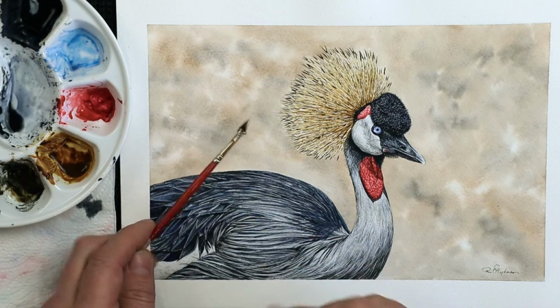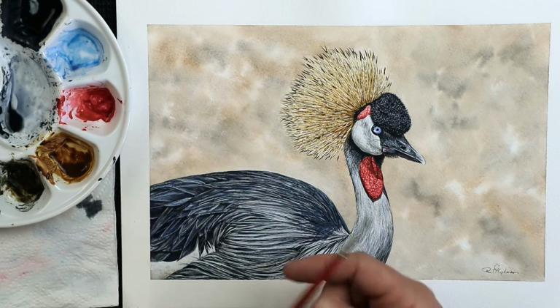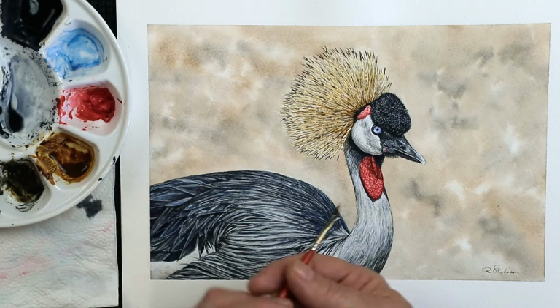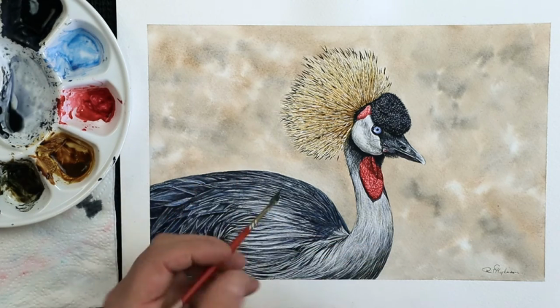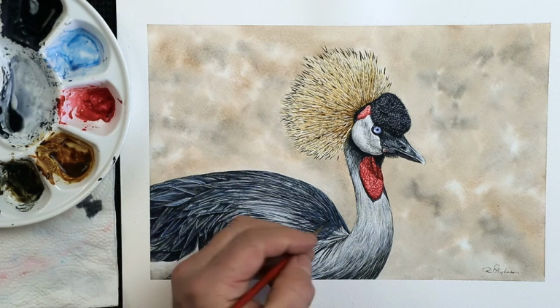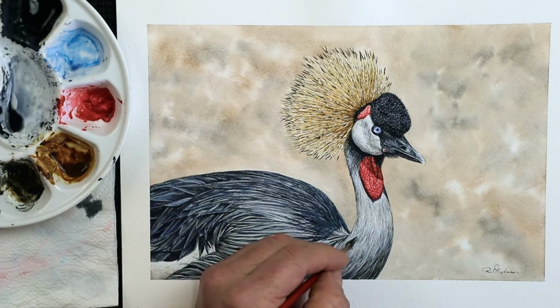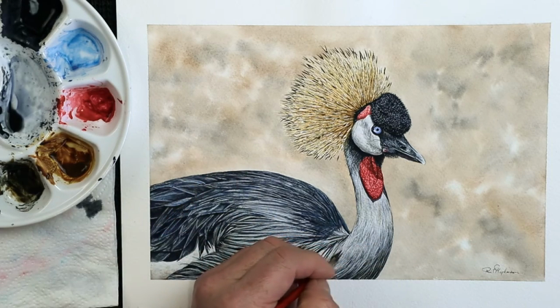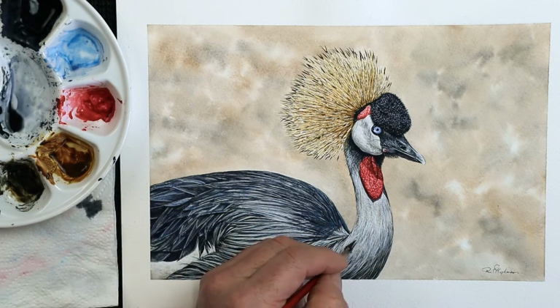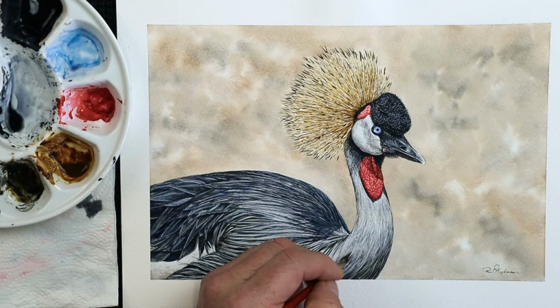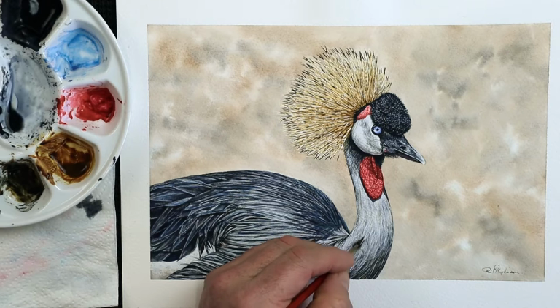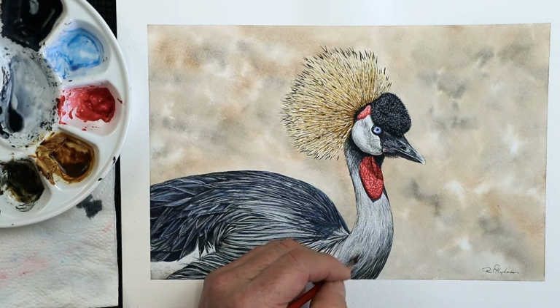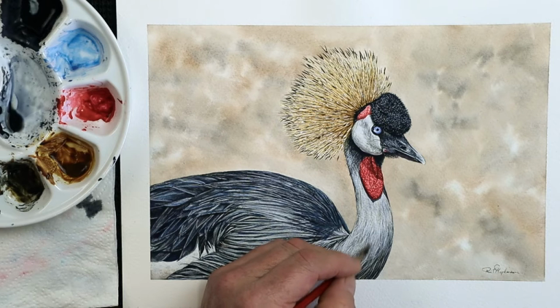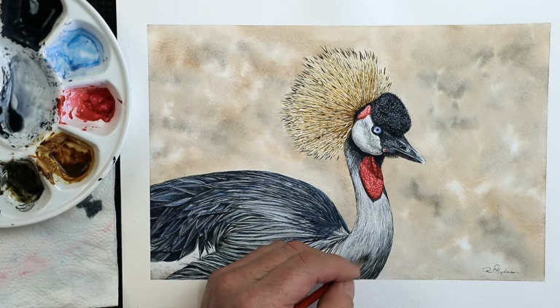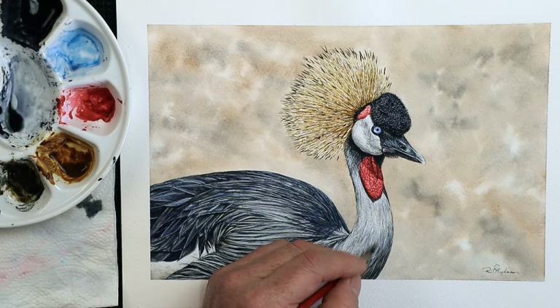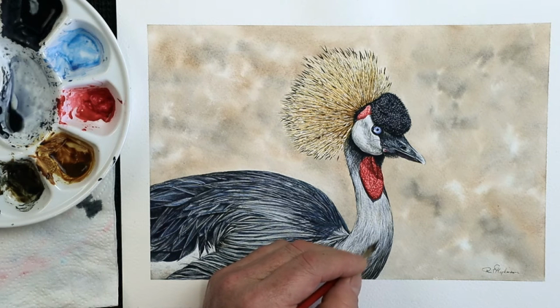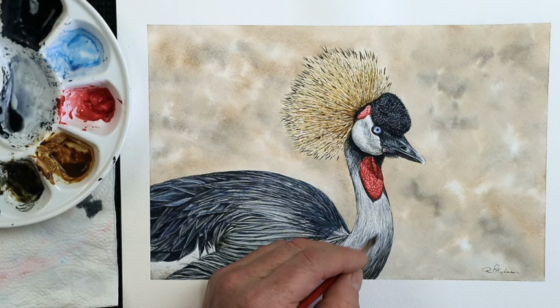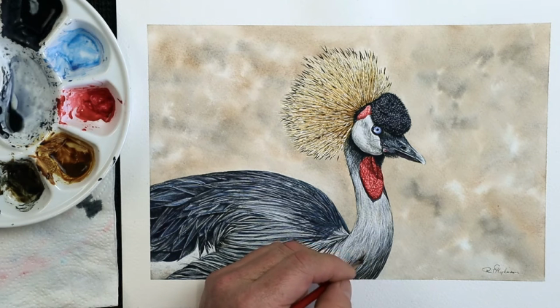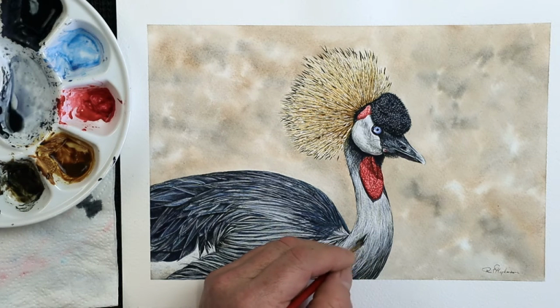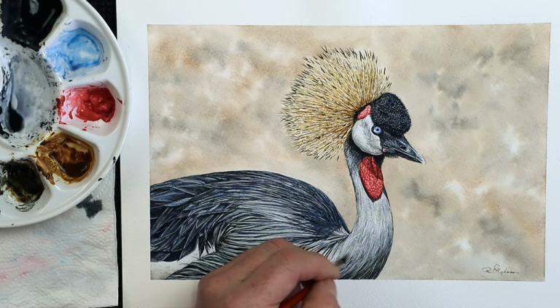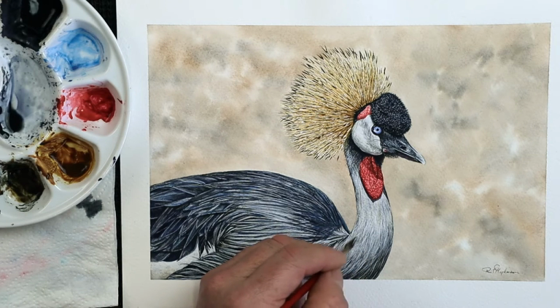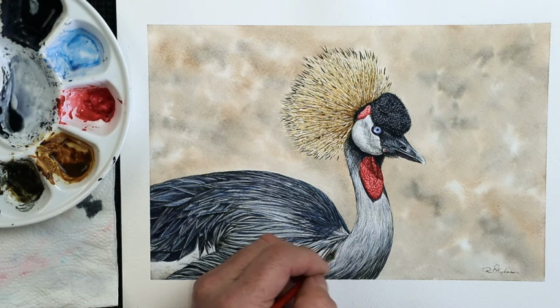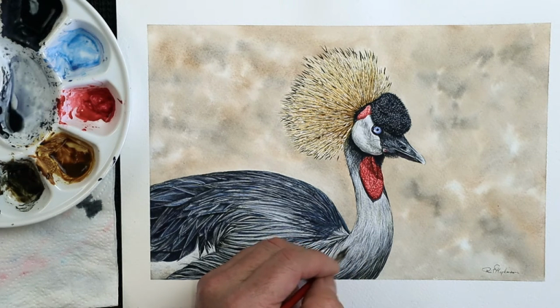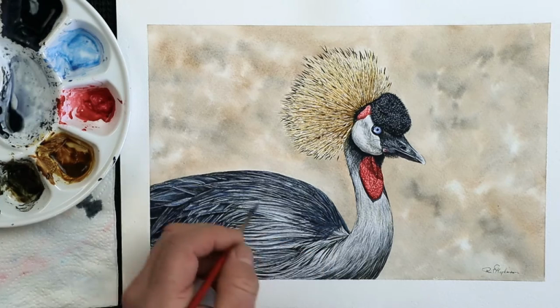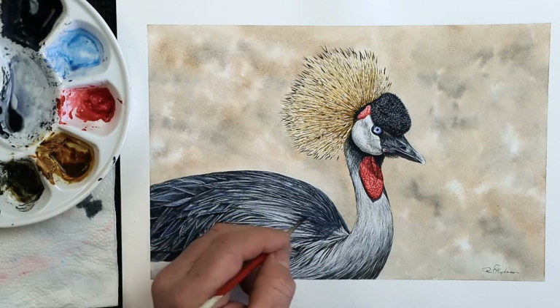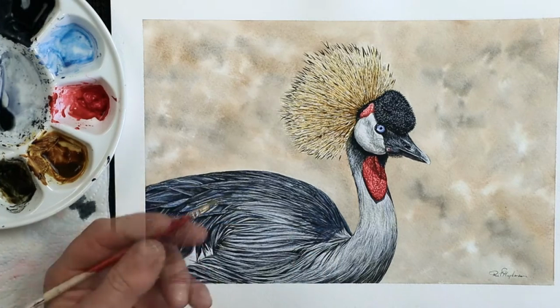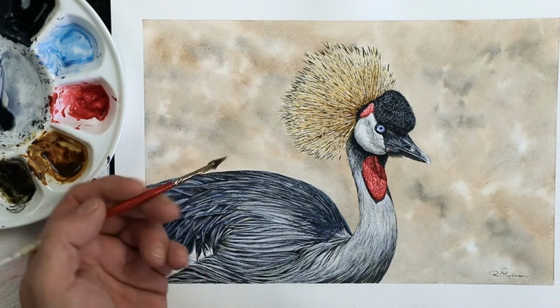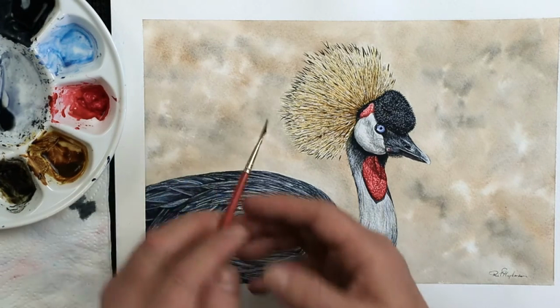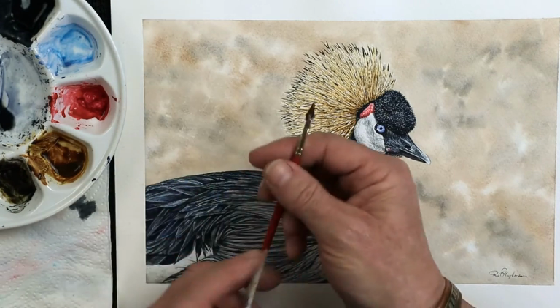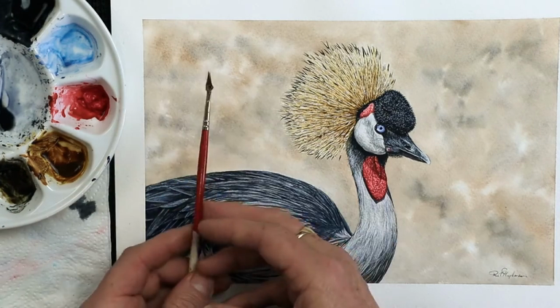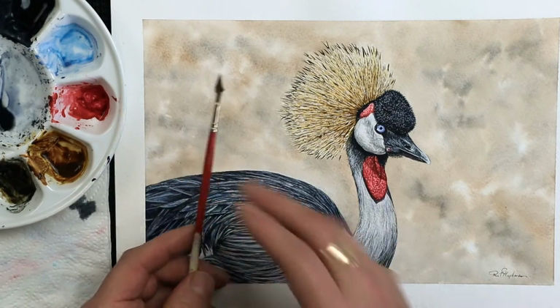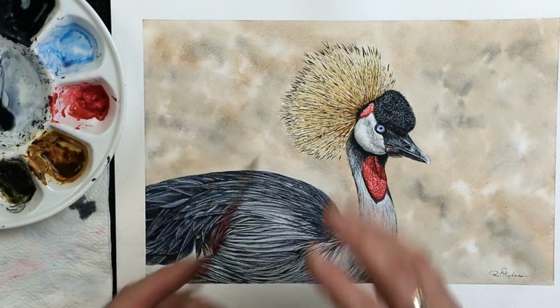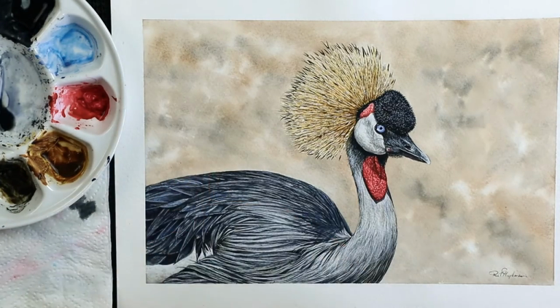There are commercially made ones on the market as well, which you can buy. There are ray brushes and comb brushes, that sort of thing. I'll show you those in a minute as well. So what can you do with something like this? Let me show you.